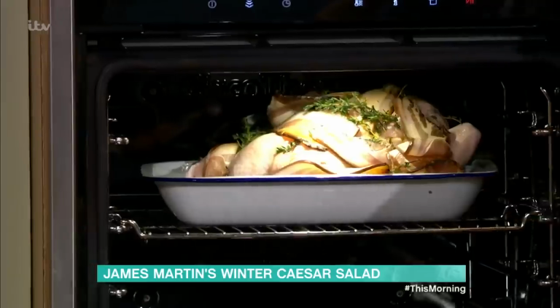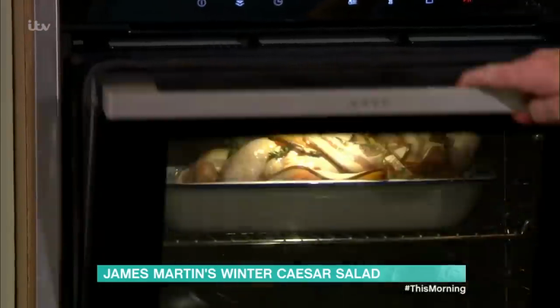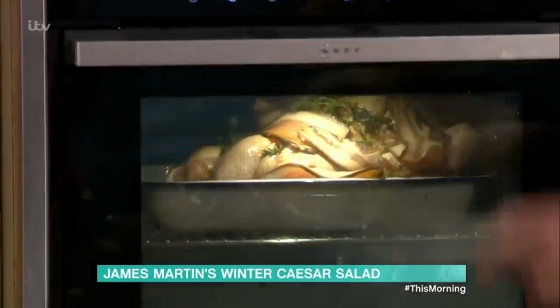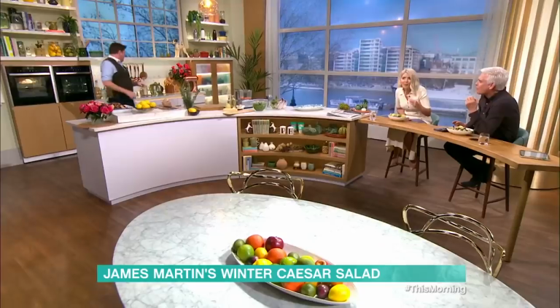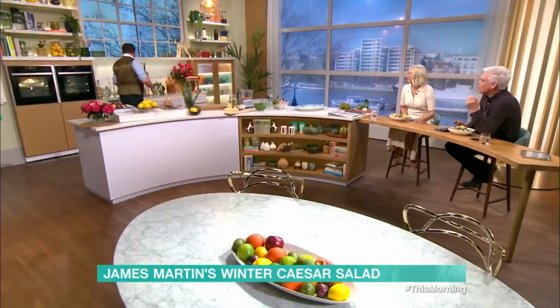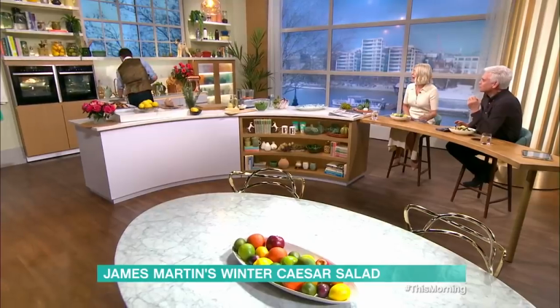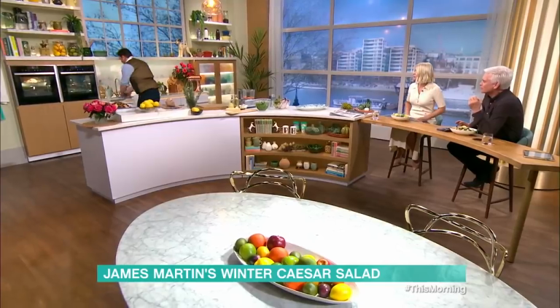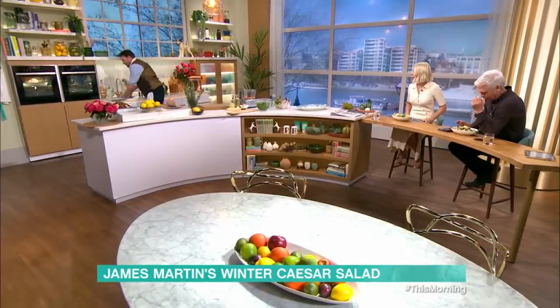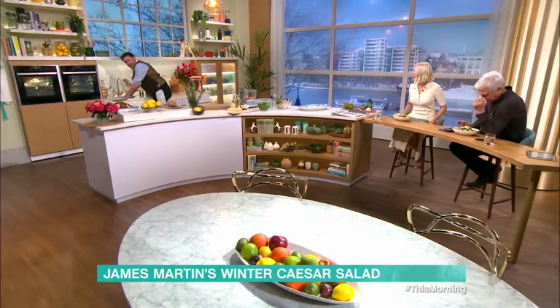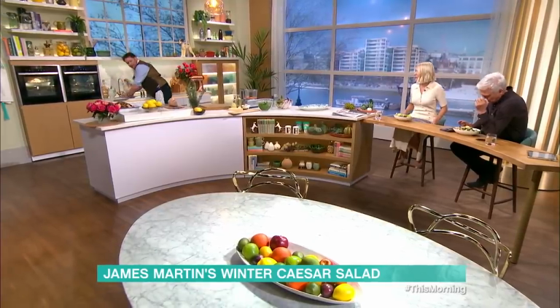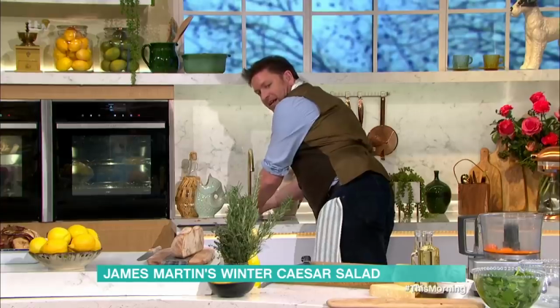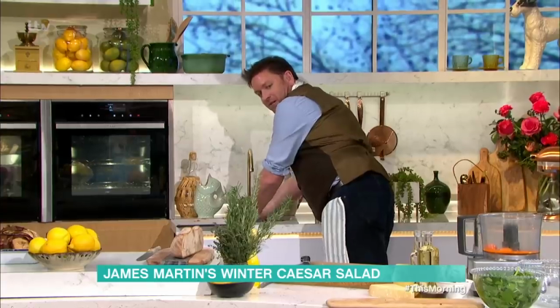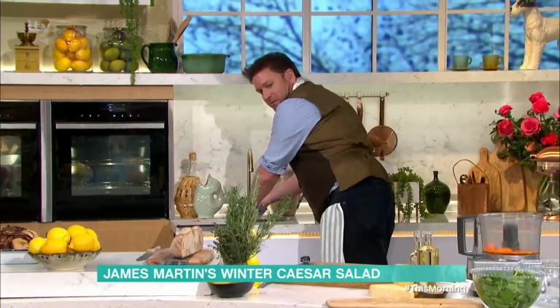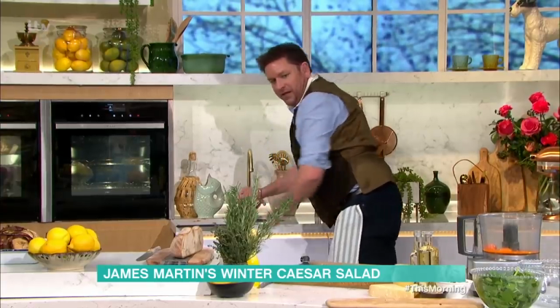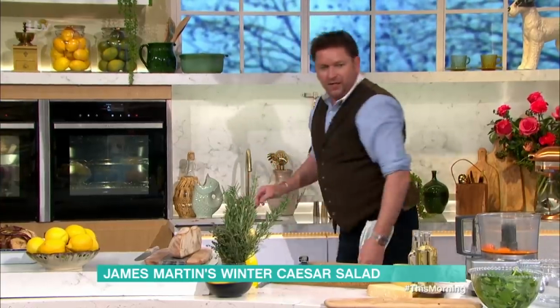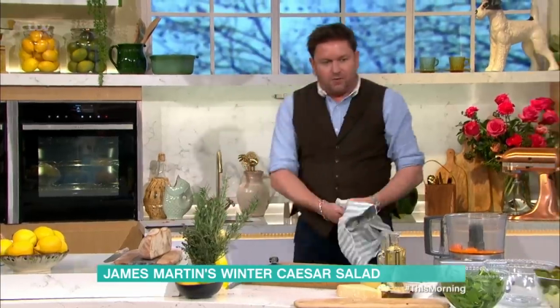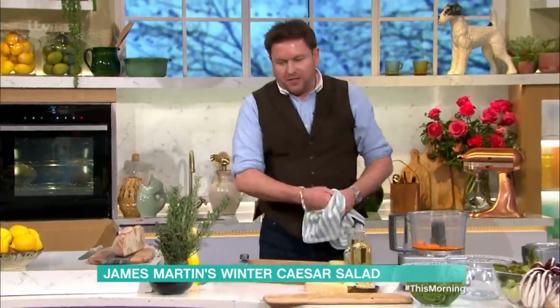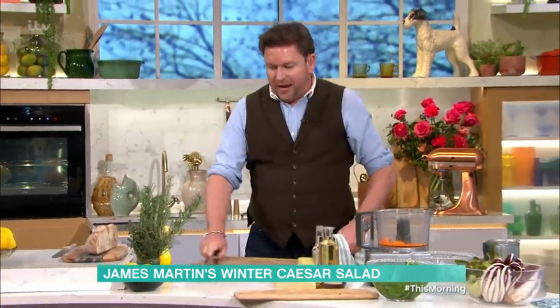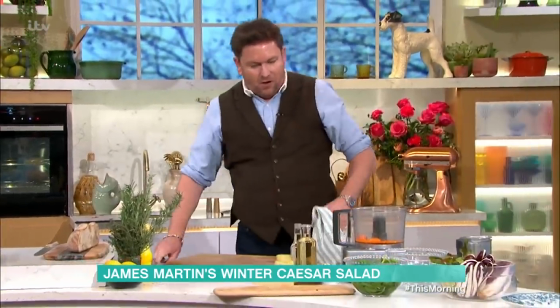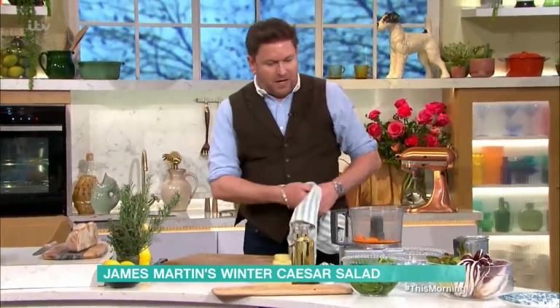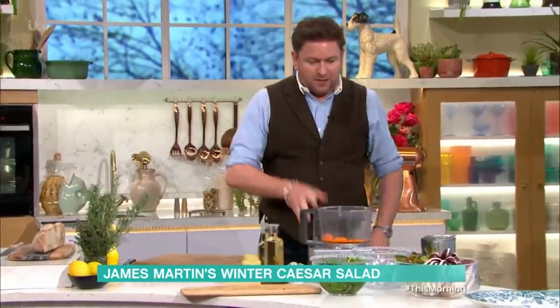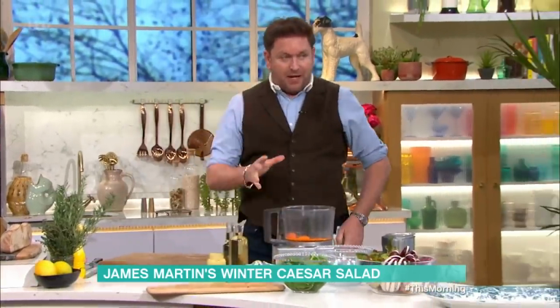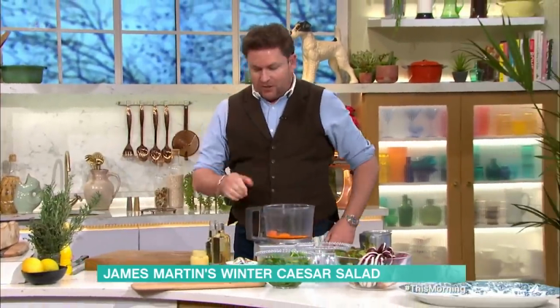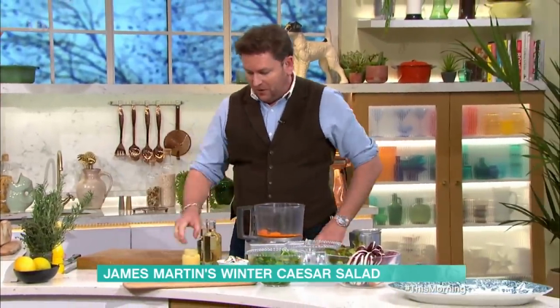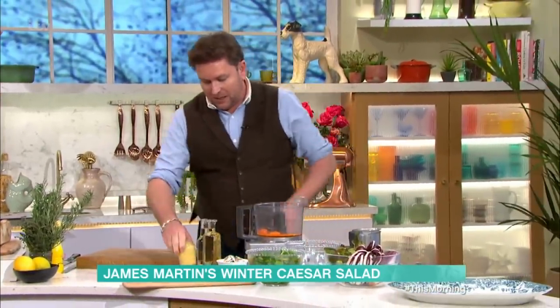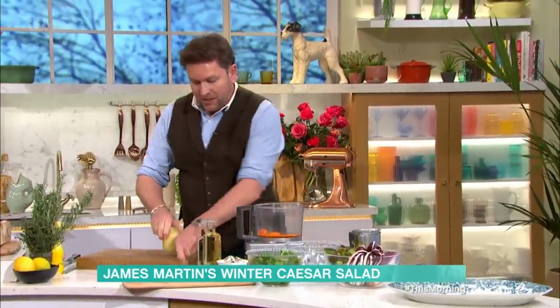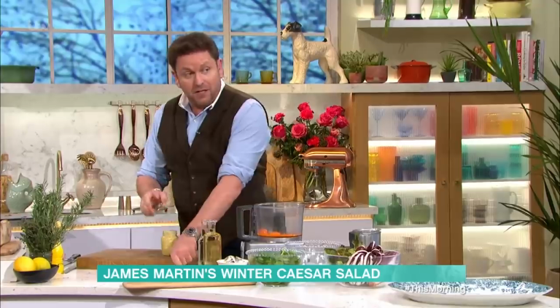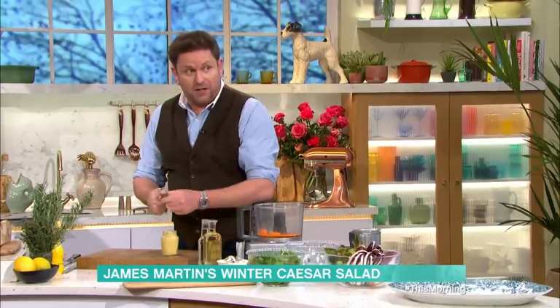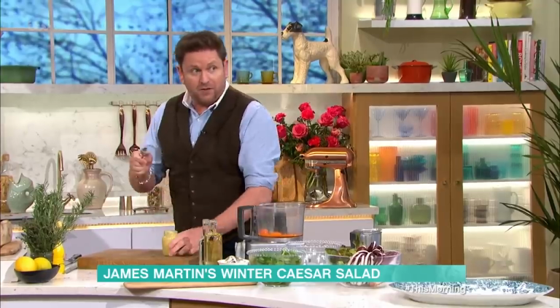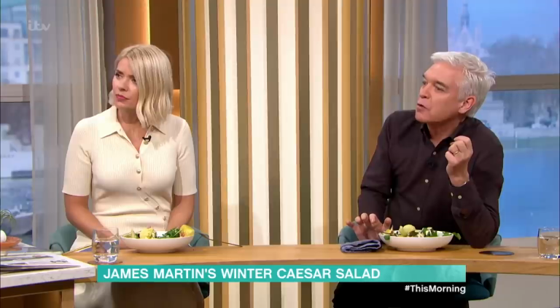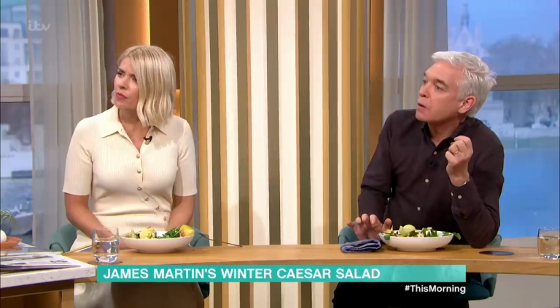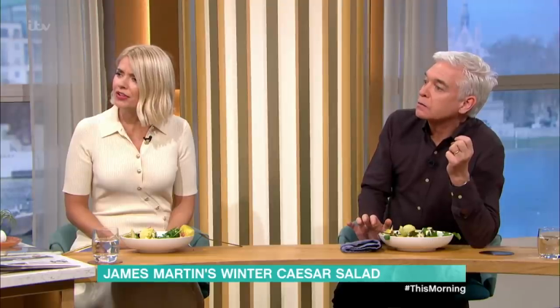Pop it in the oven for about 55 minutes to an hour. Now, on with the mayonnaise. Mayonnaise is really straightforward to make your own. I'm actually allergic to mayonnaise, so I have to make my own.